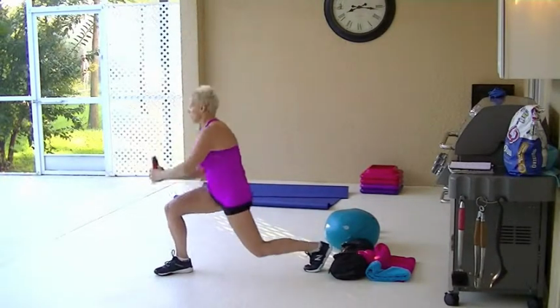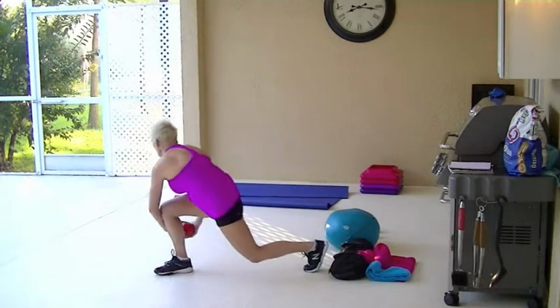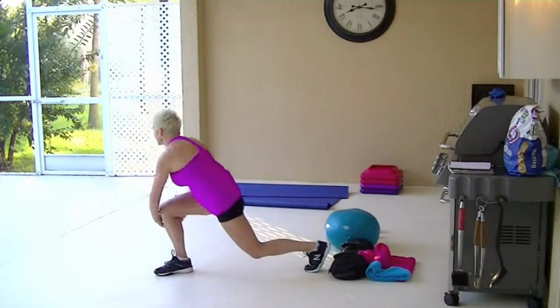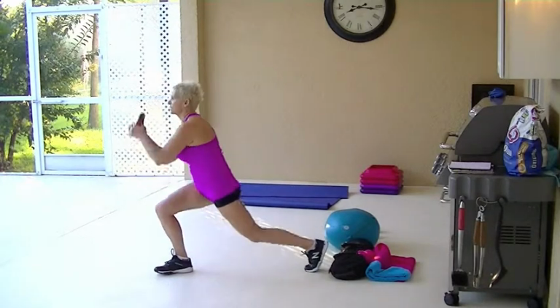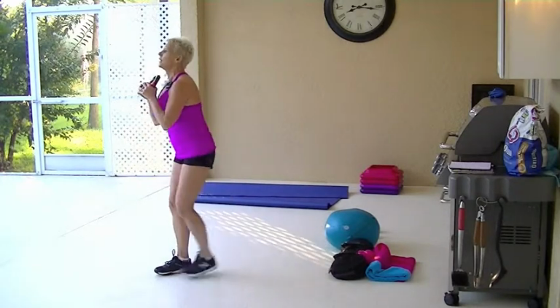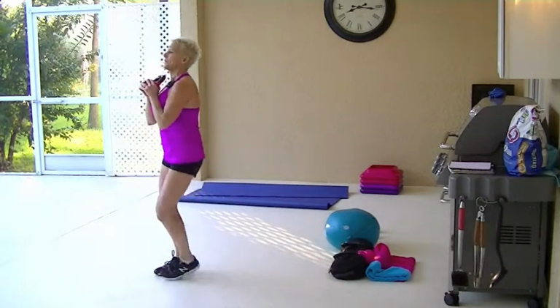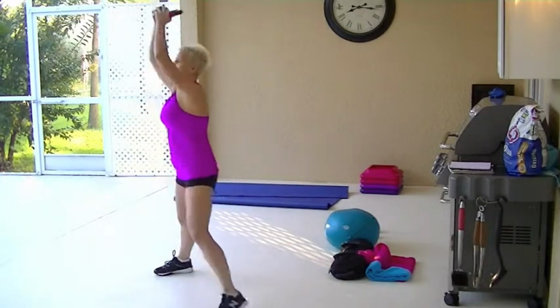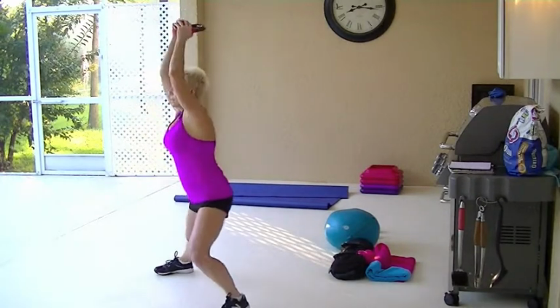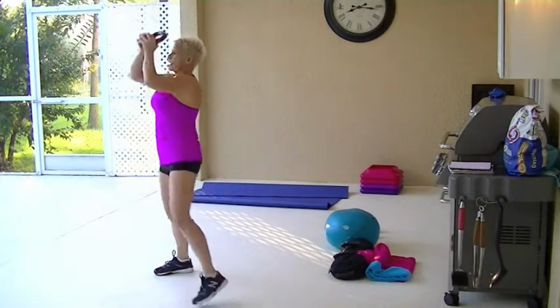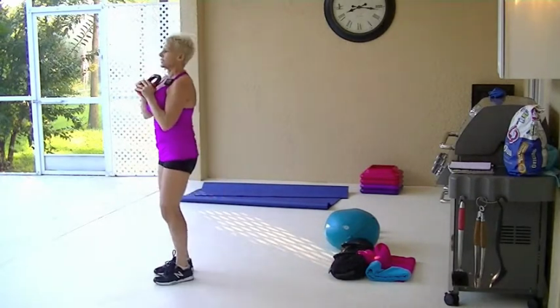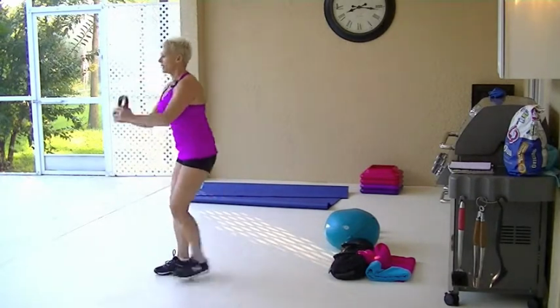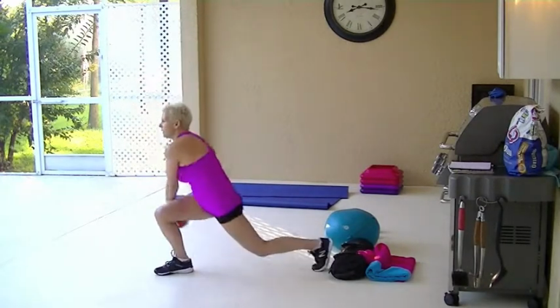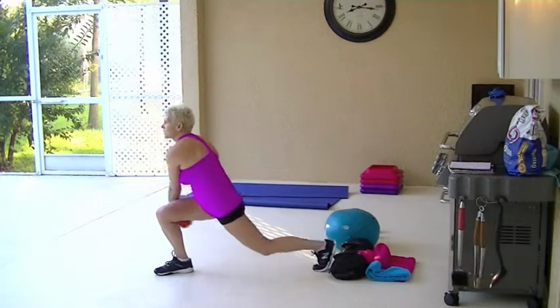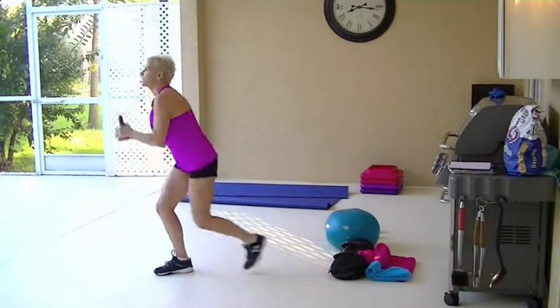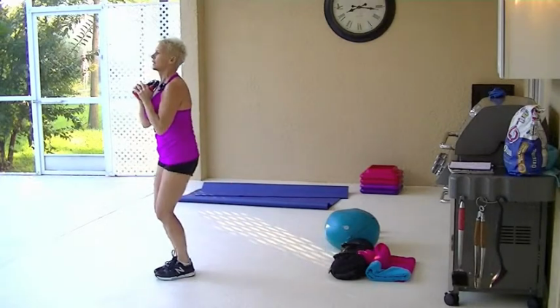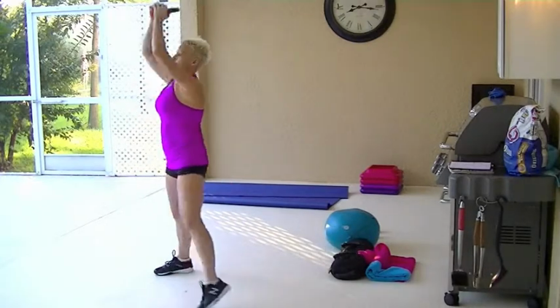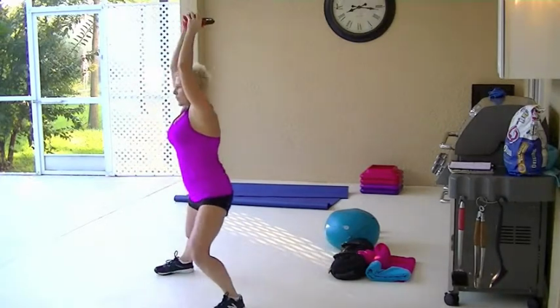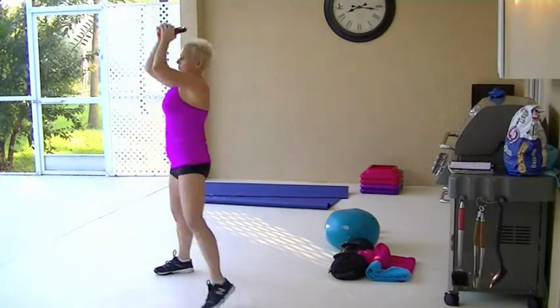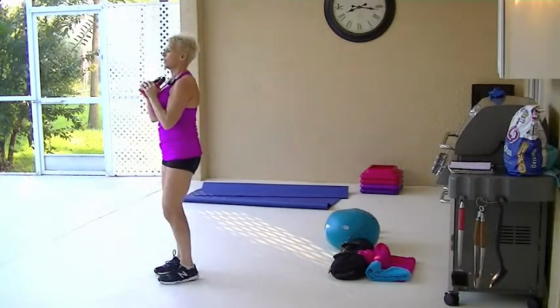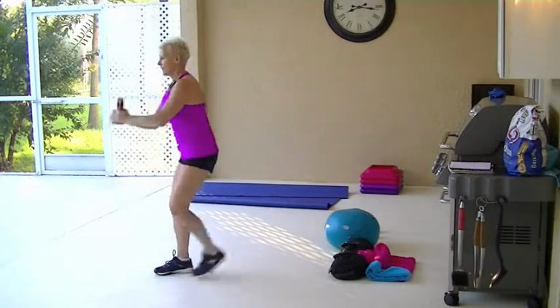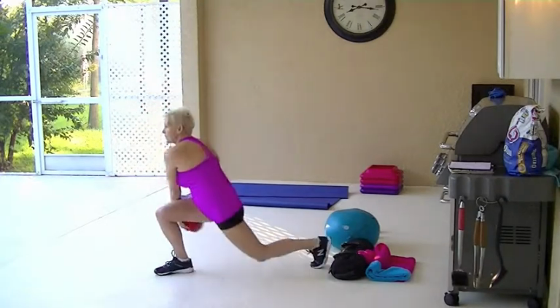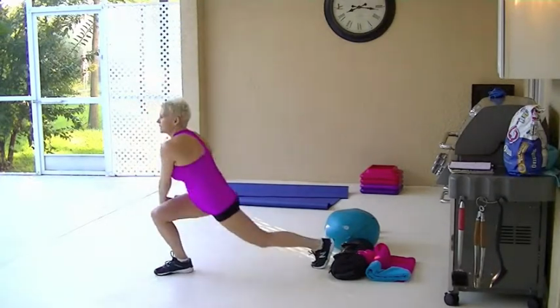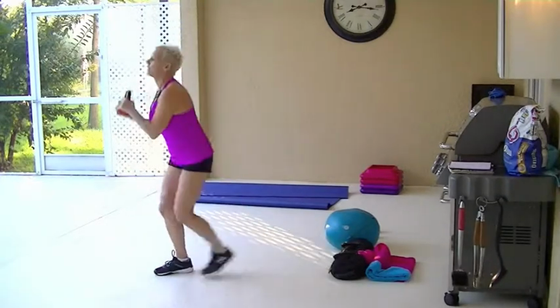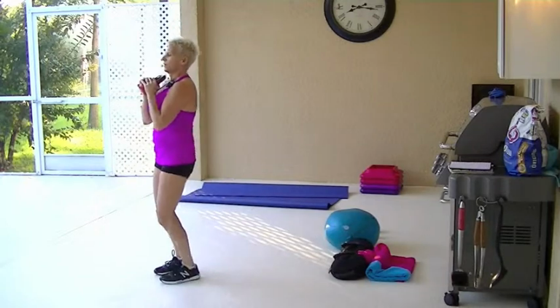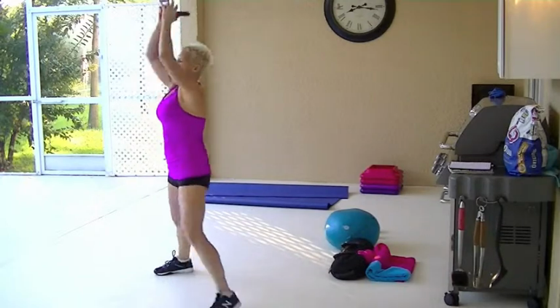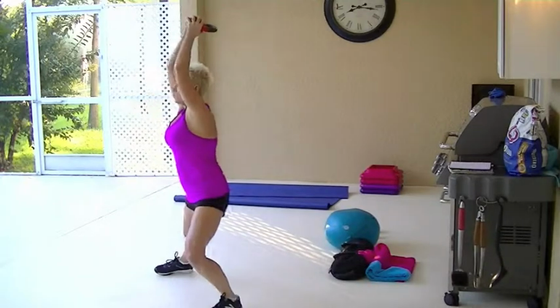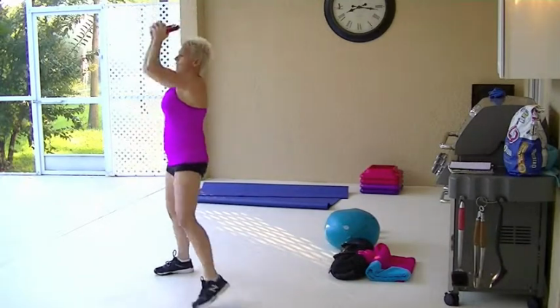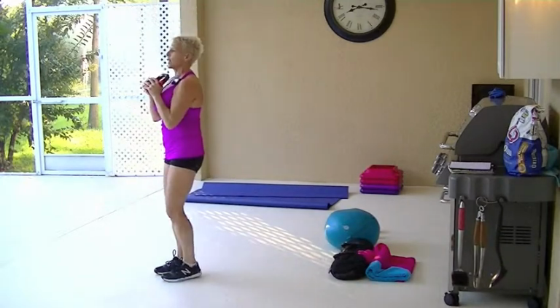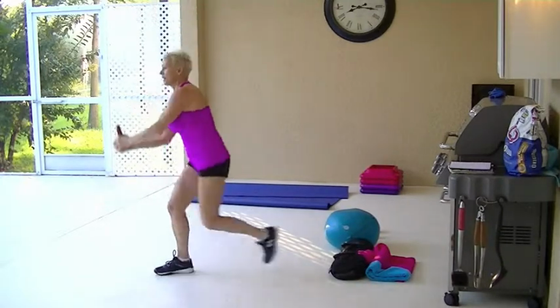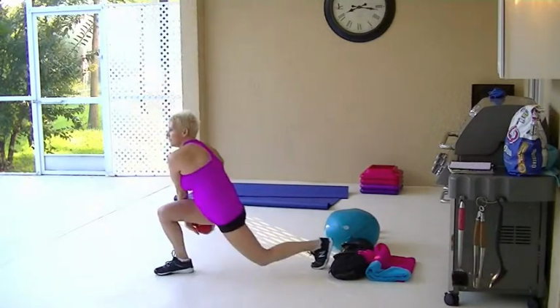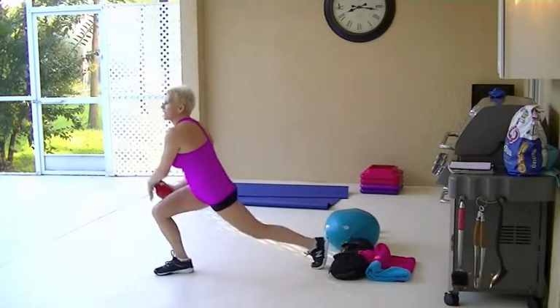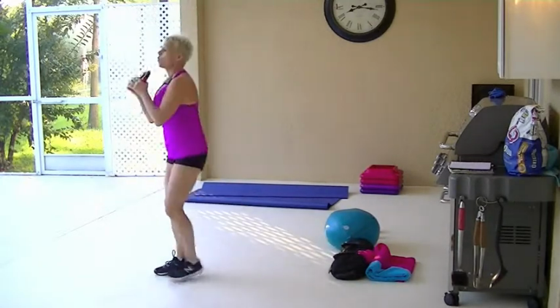So you lunge and twist, up, side lunge, press out. Lunge and twist, press out. That rotational twist that you're getting is hitting the core.